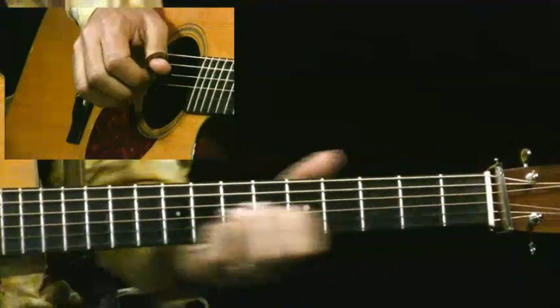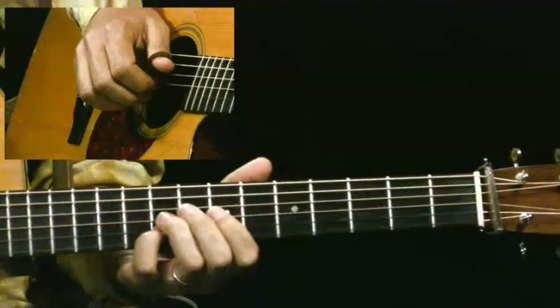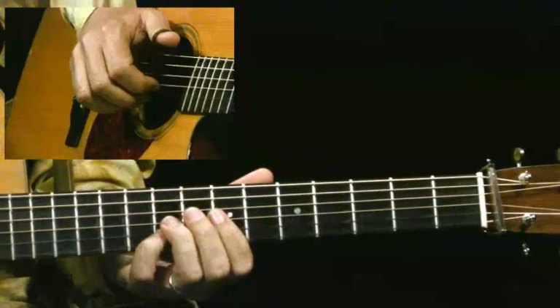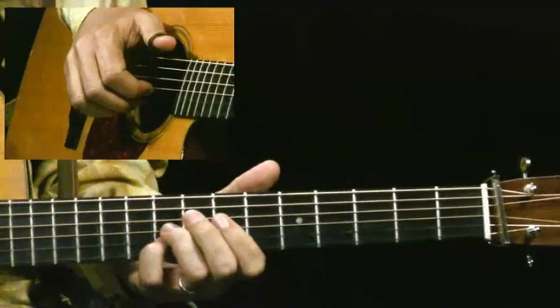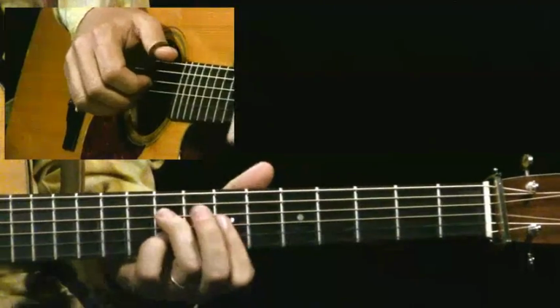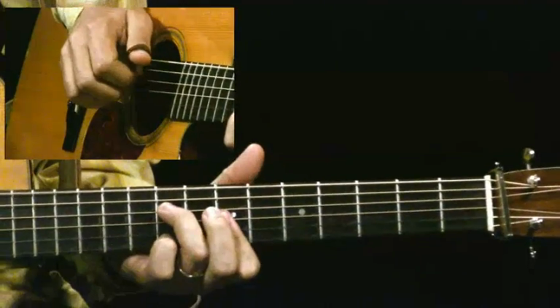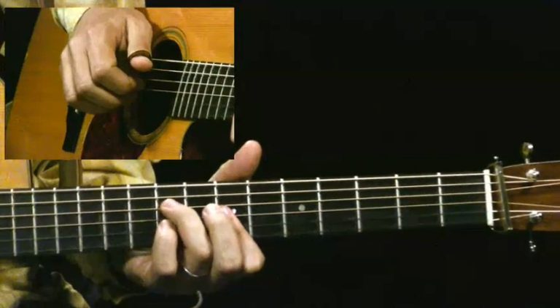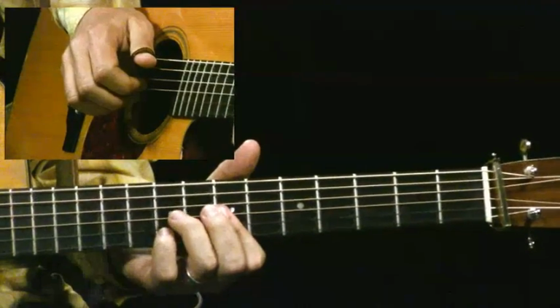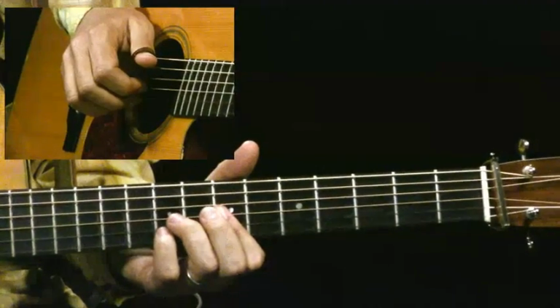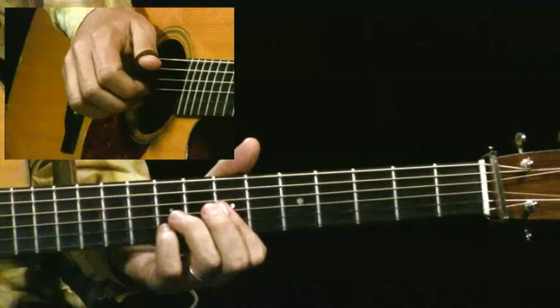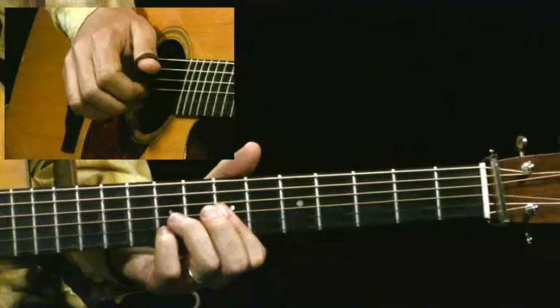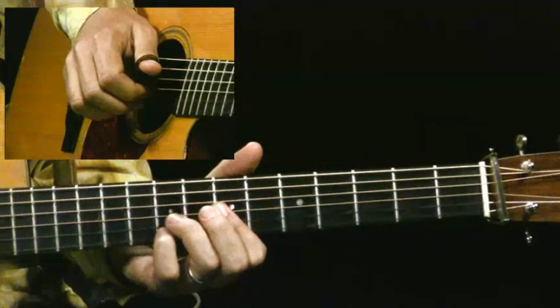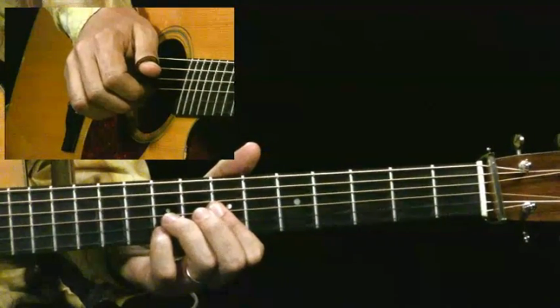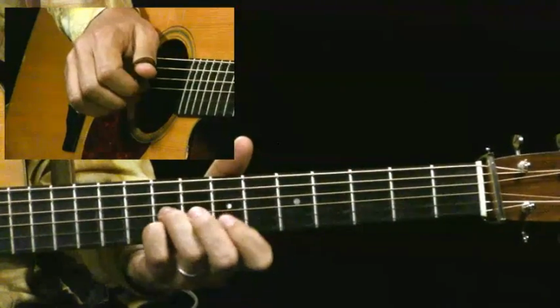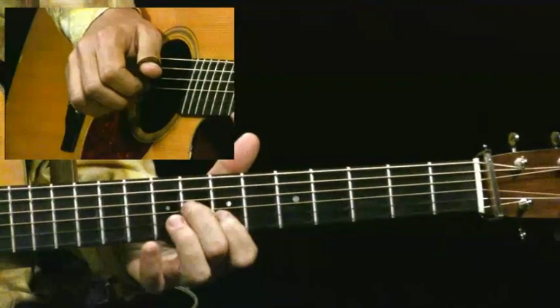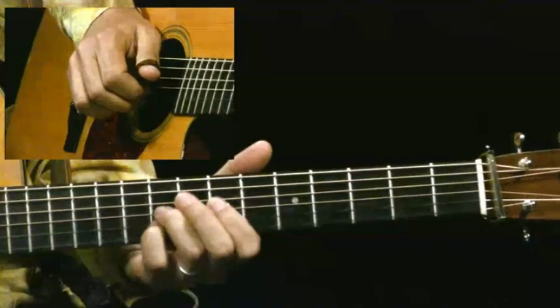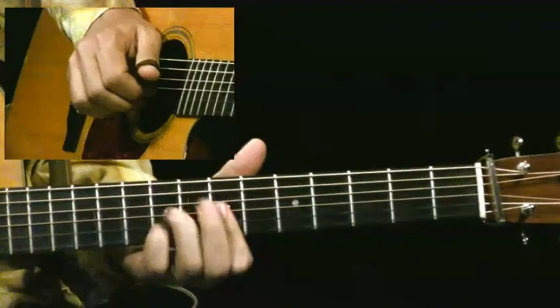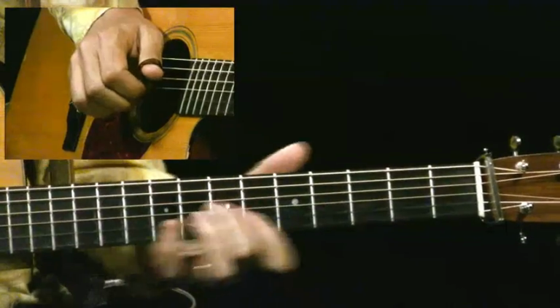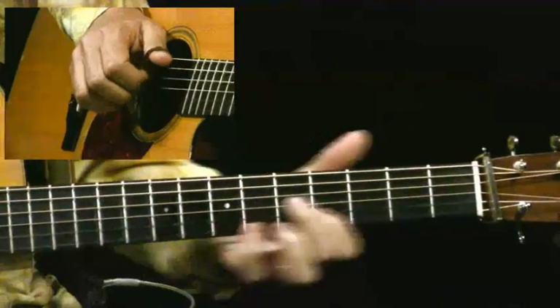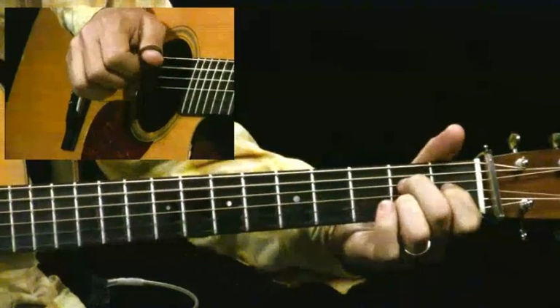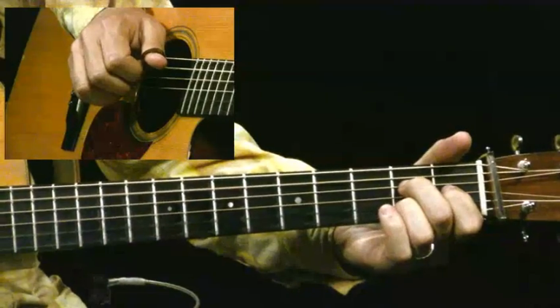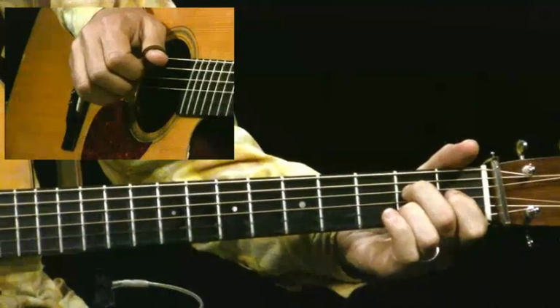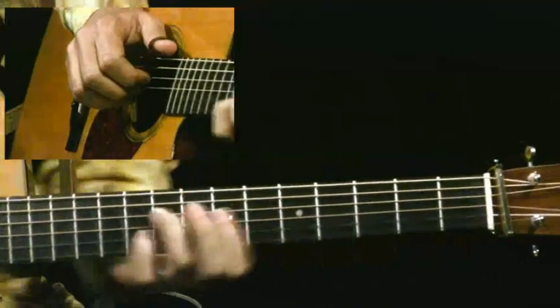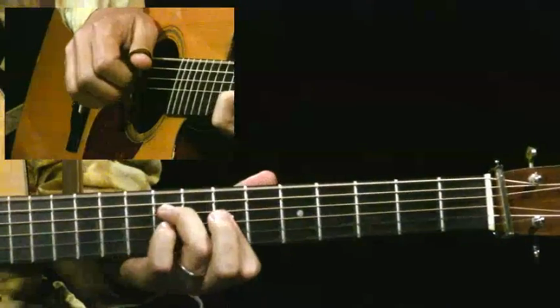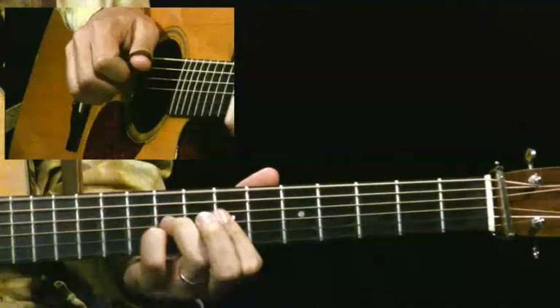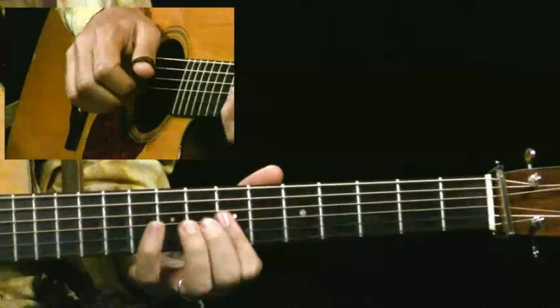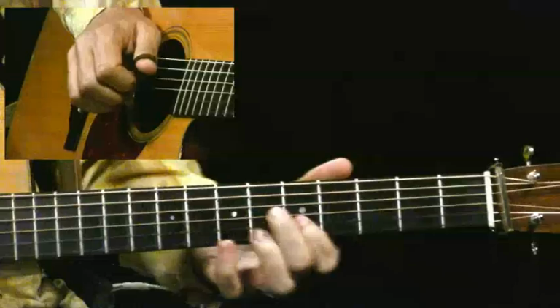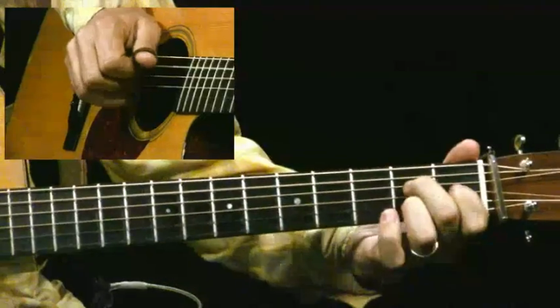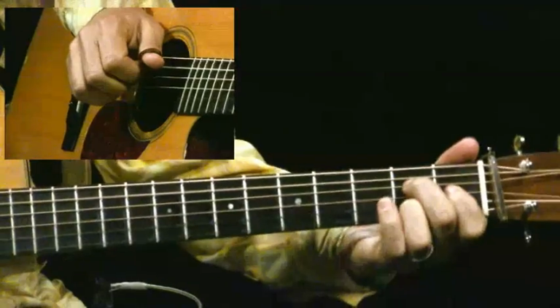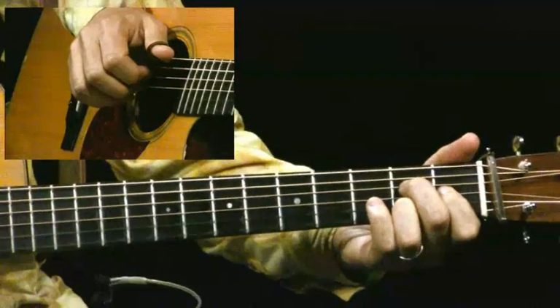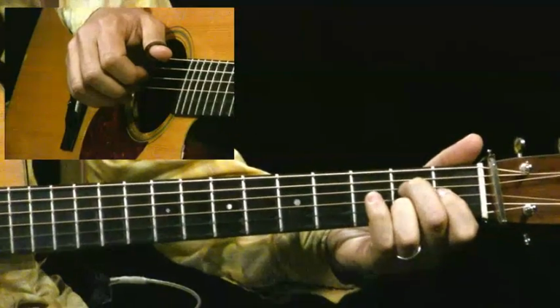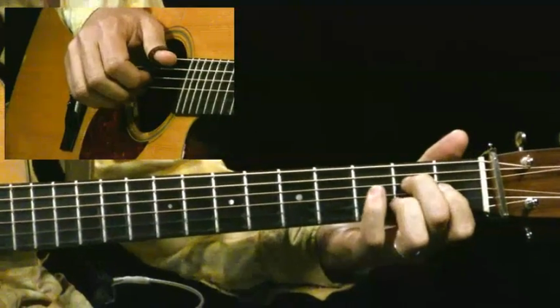Notice what I'm doing there — I'm playing the B minor 7, and then I go to the 2nd and 3rd strings. And then I do the hammer on.